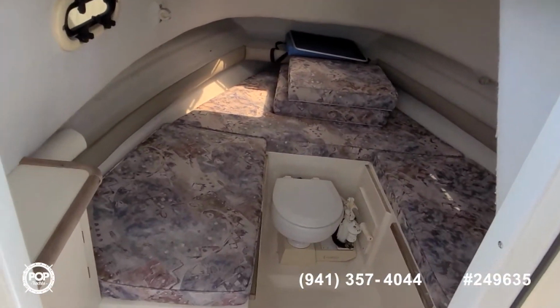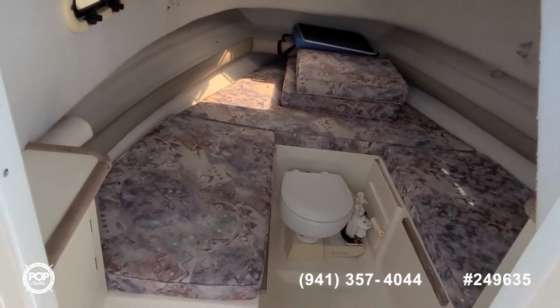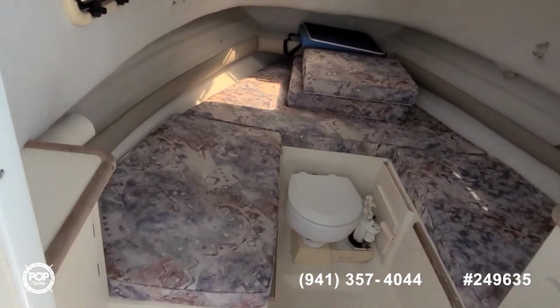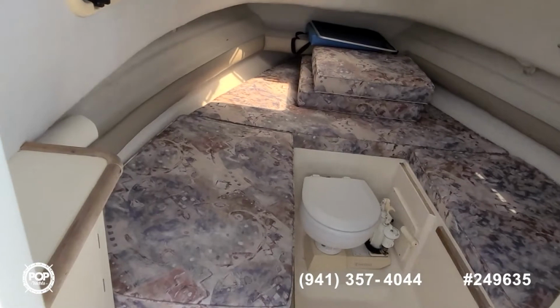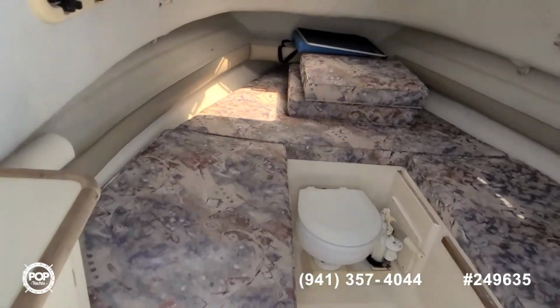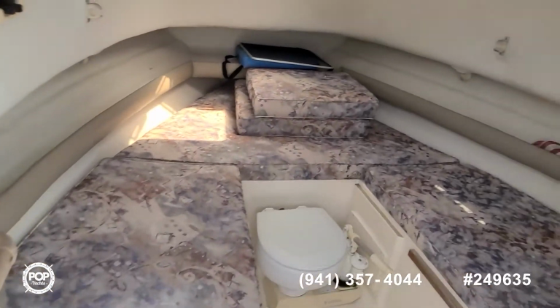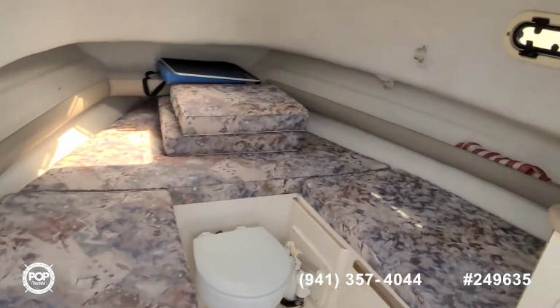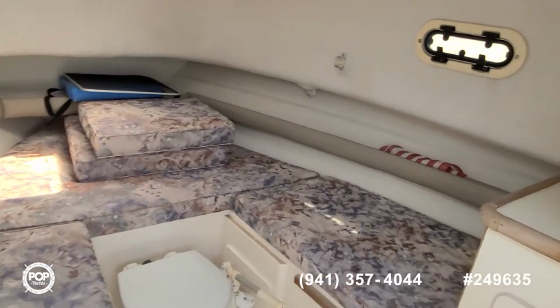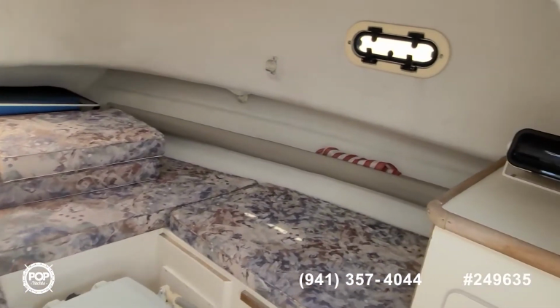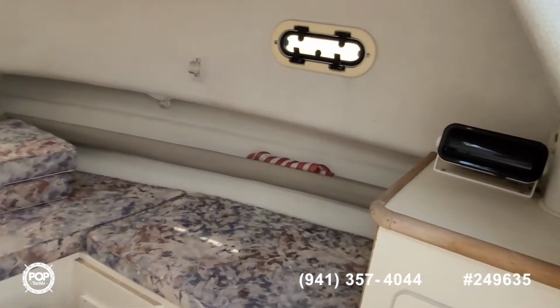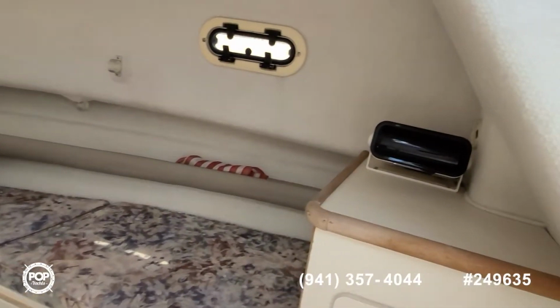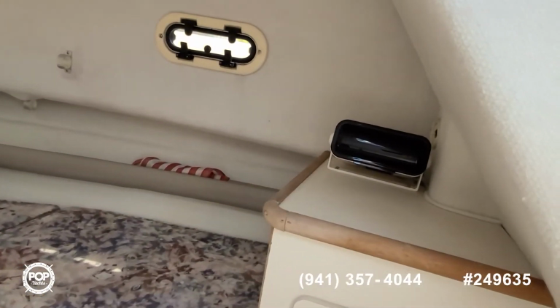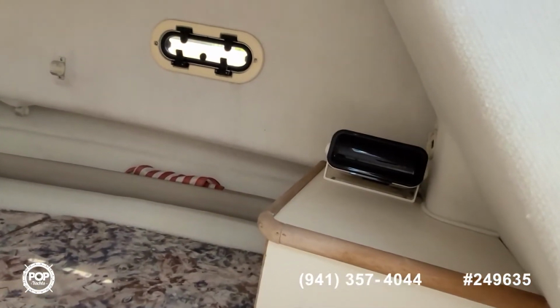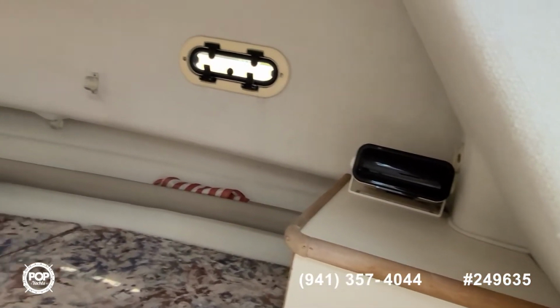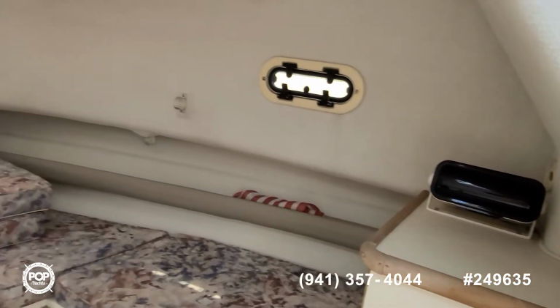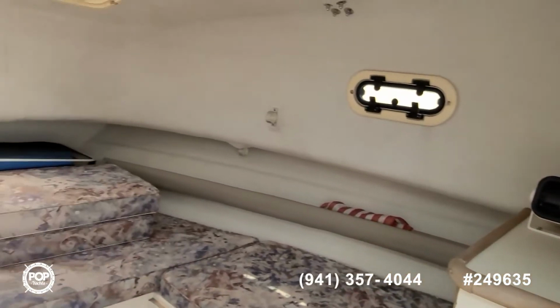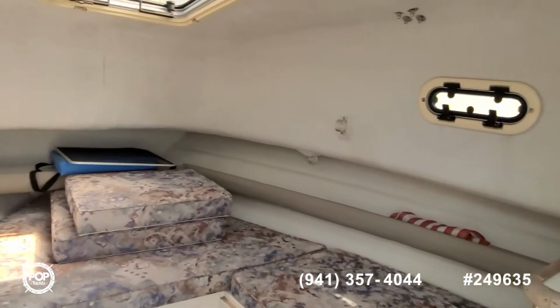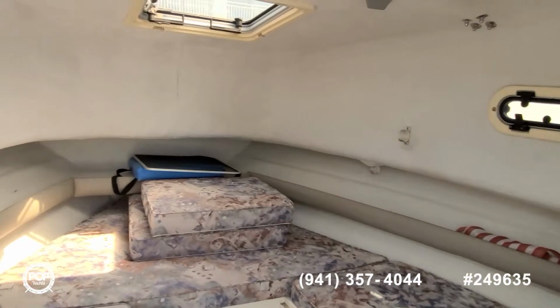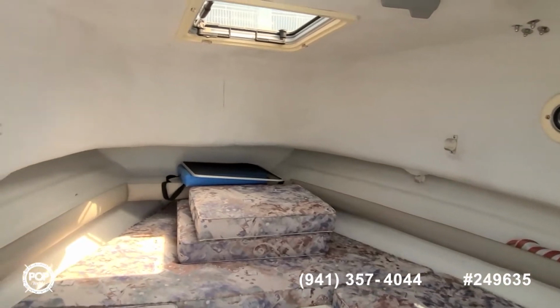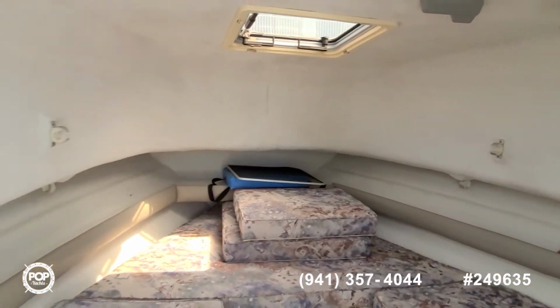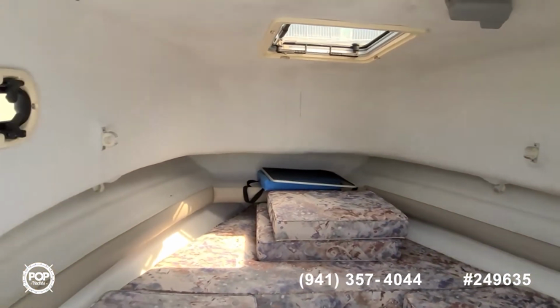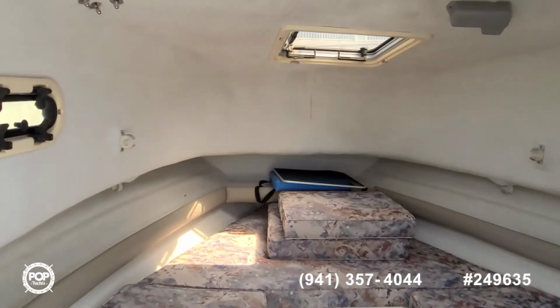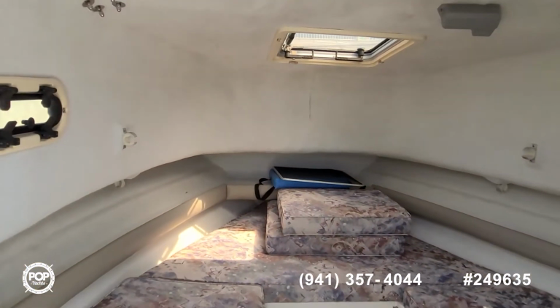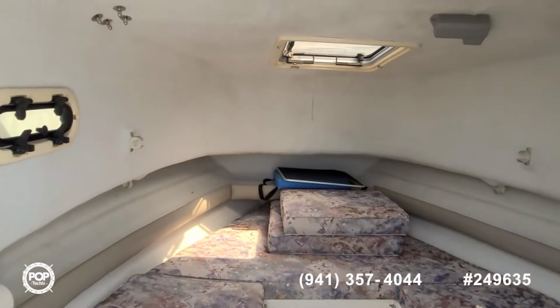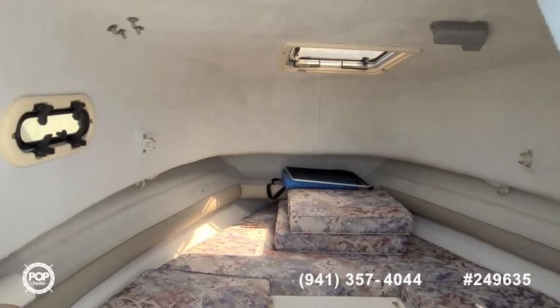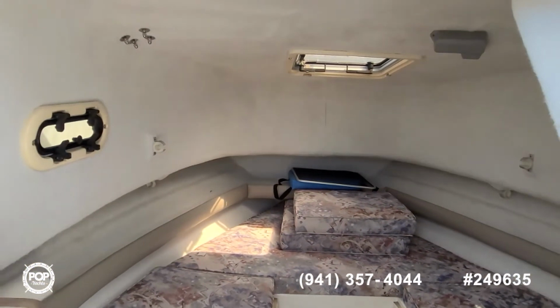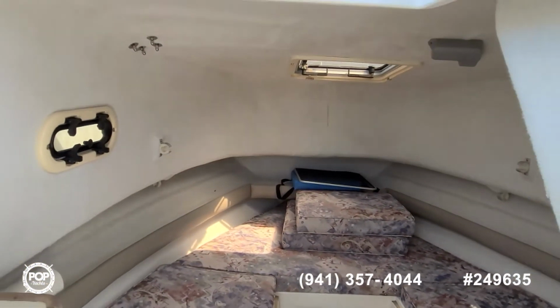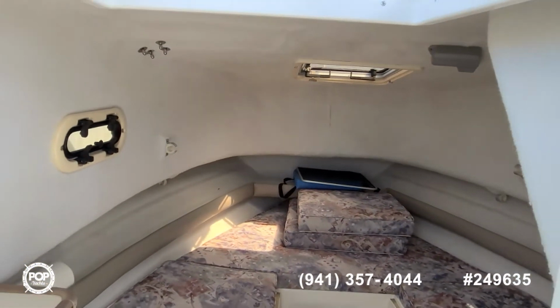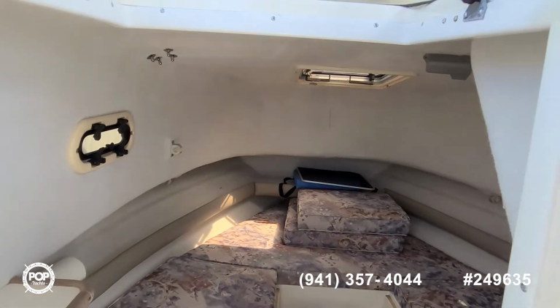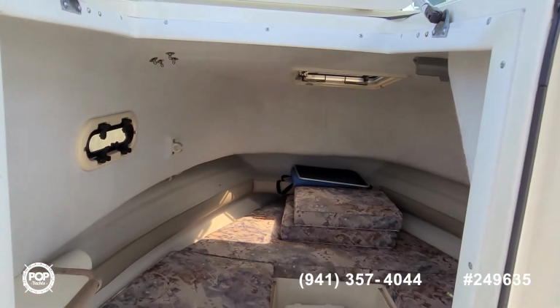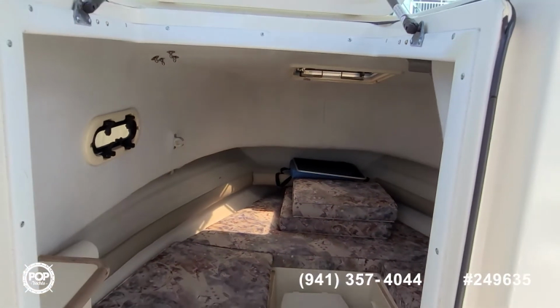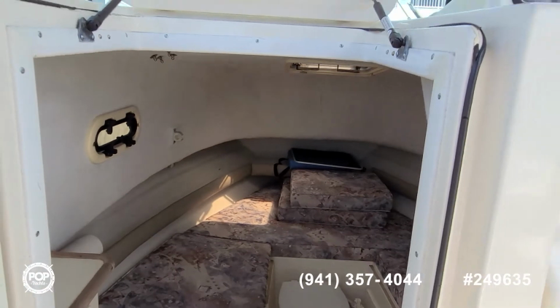On board head with macerator linked up to it, and there's also a macerator linked to the fish box. Plenty of head room — see those filler cushions so two can sleep comfortably.